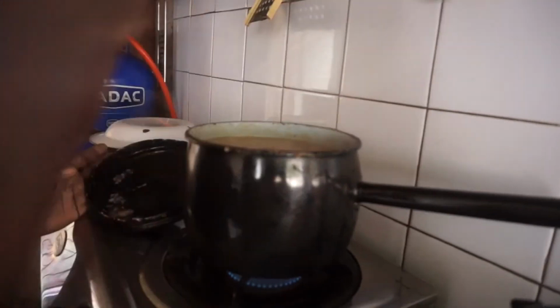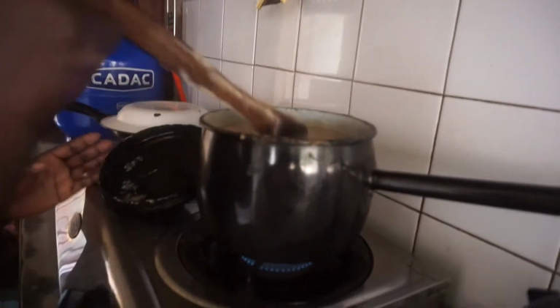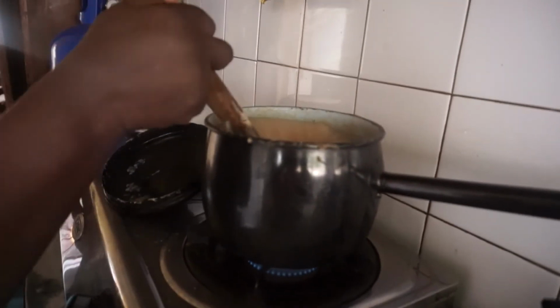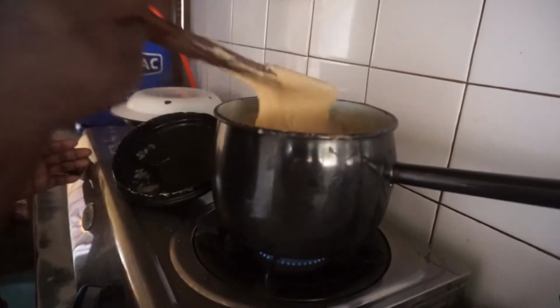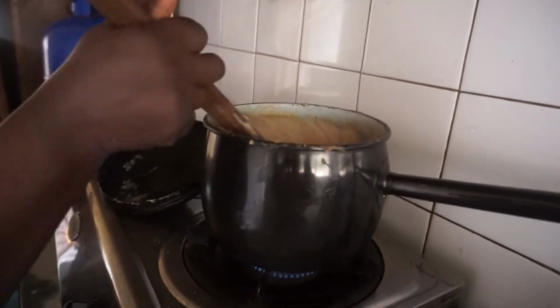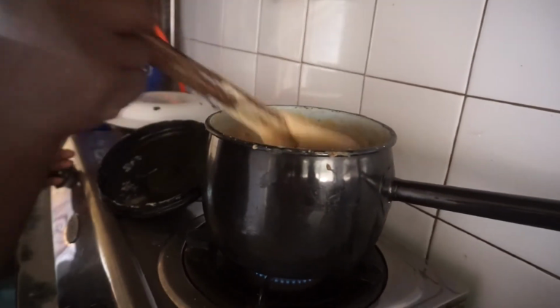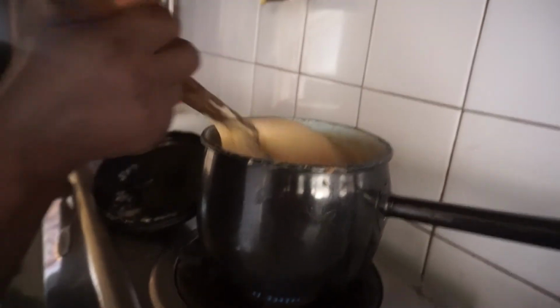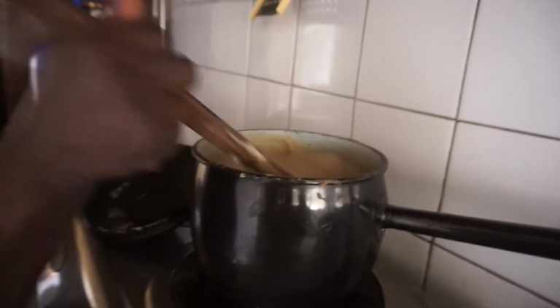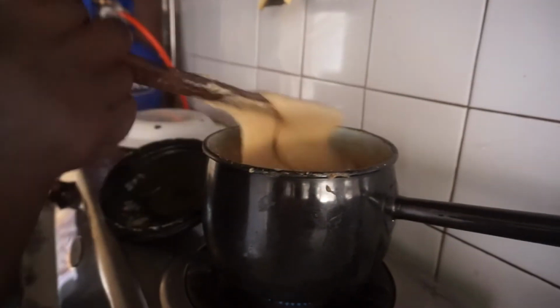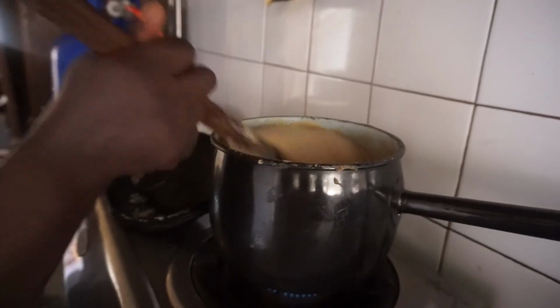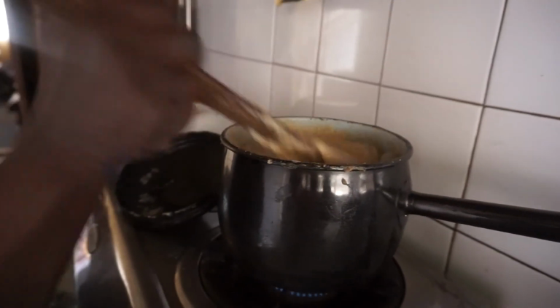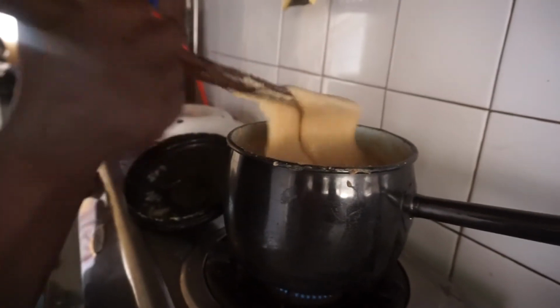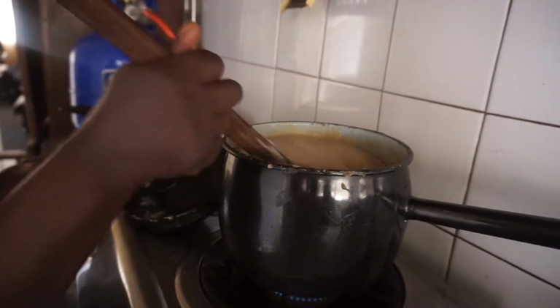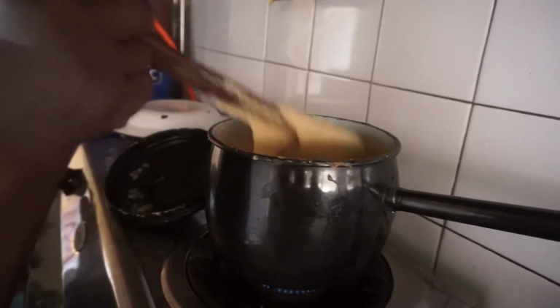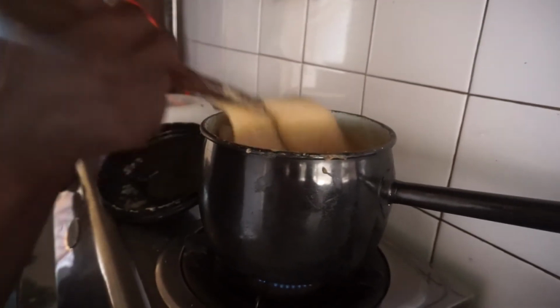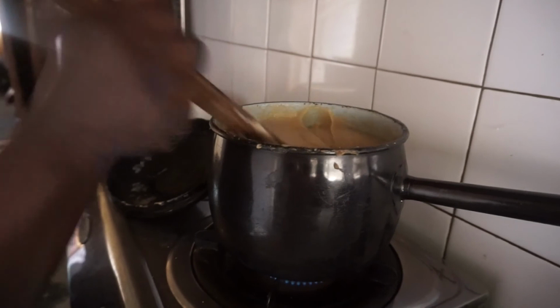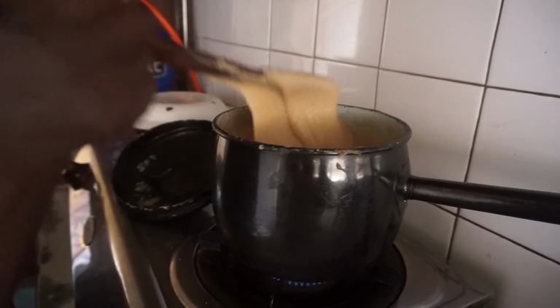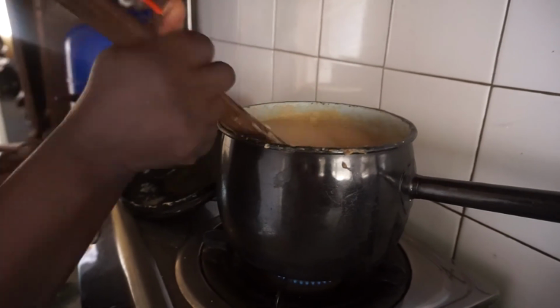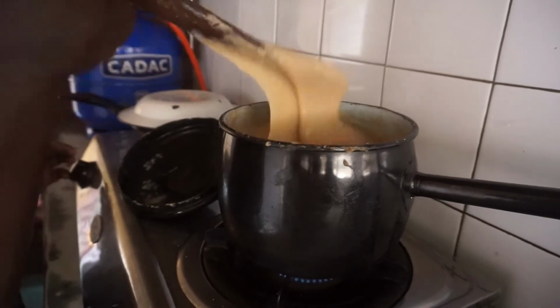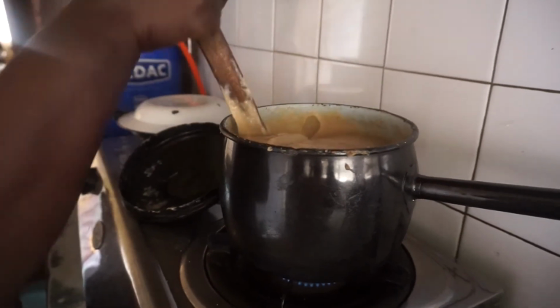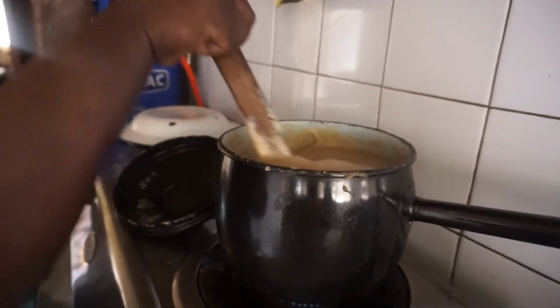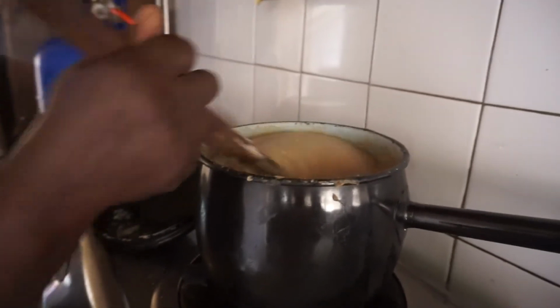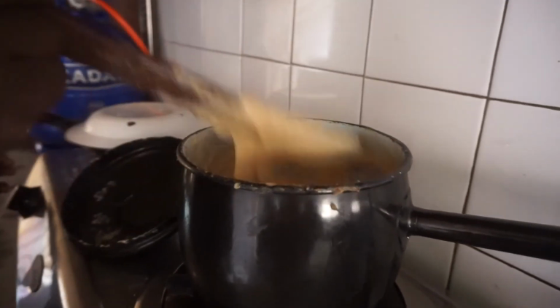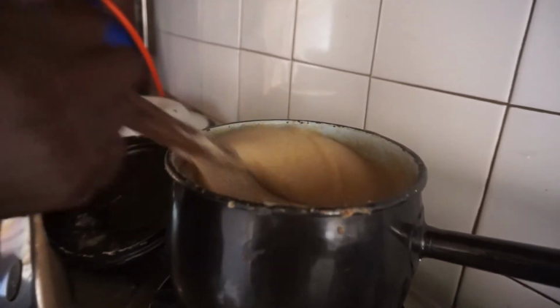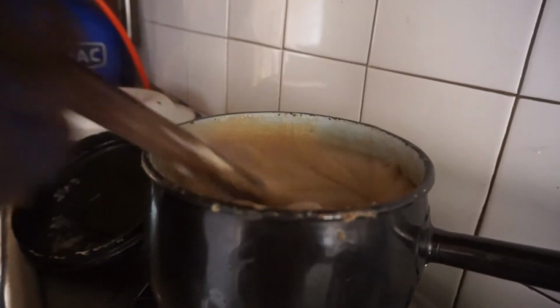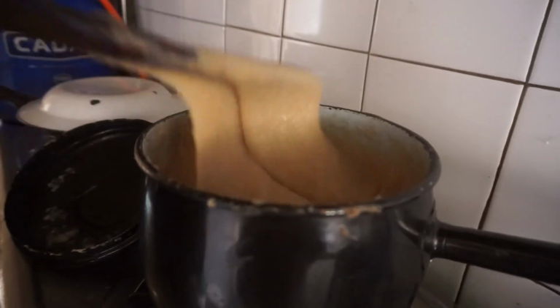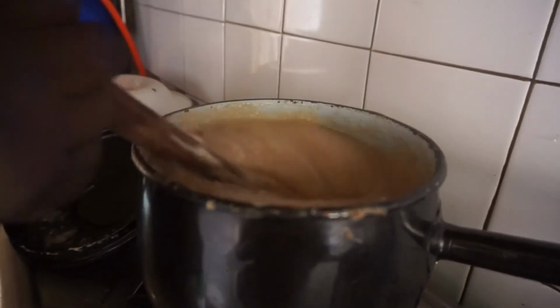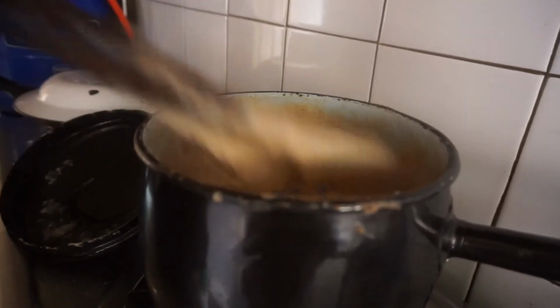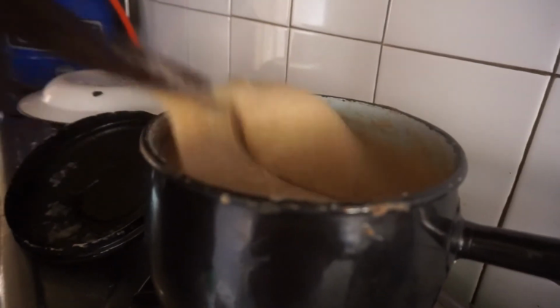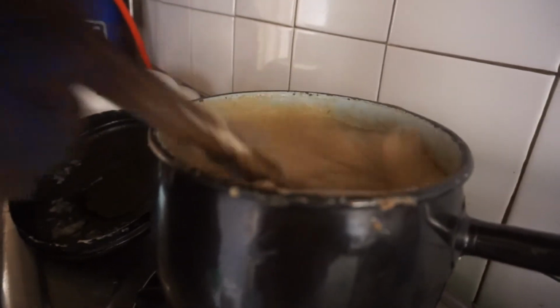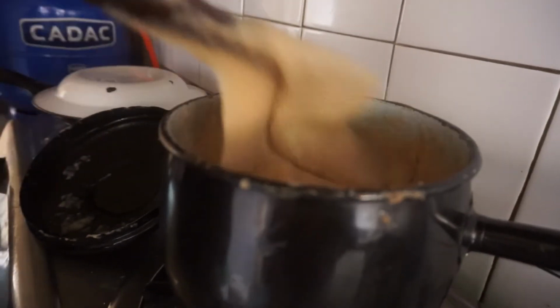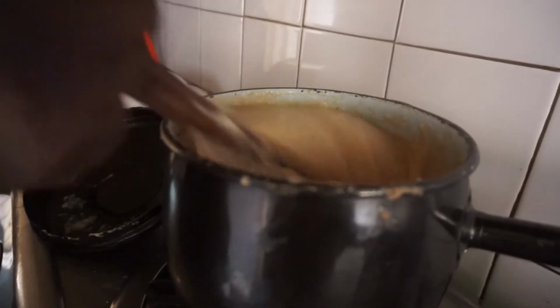So the porridge is finished now. It looks like caramel — caramel!